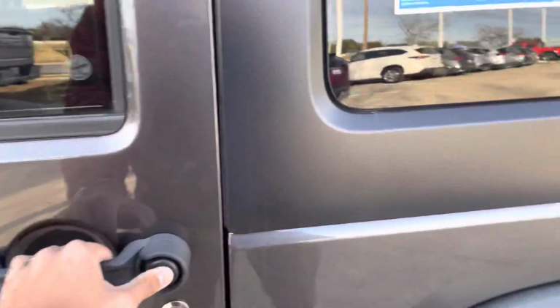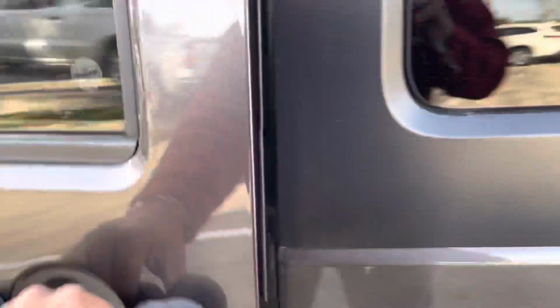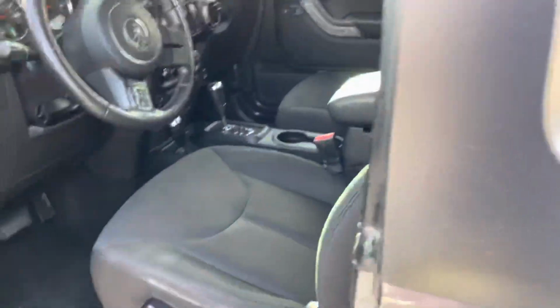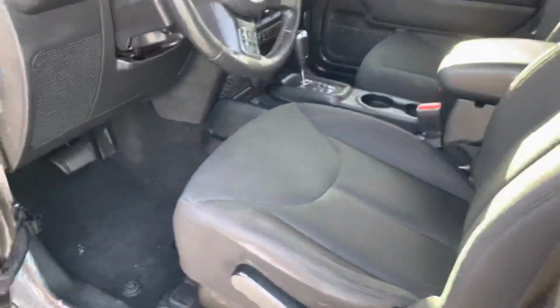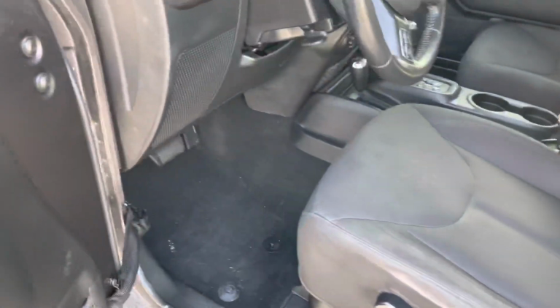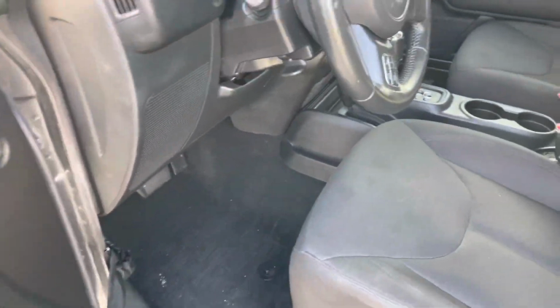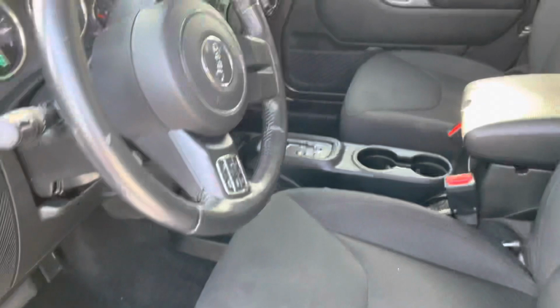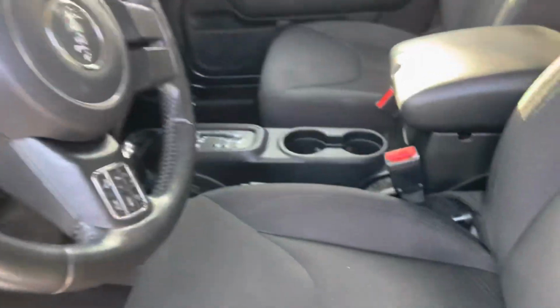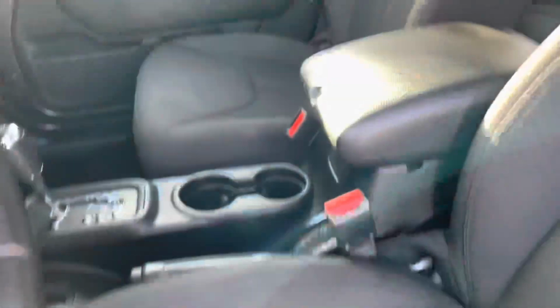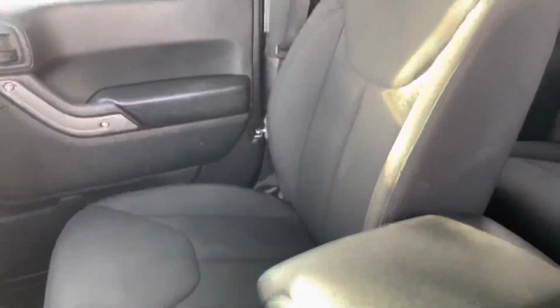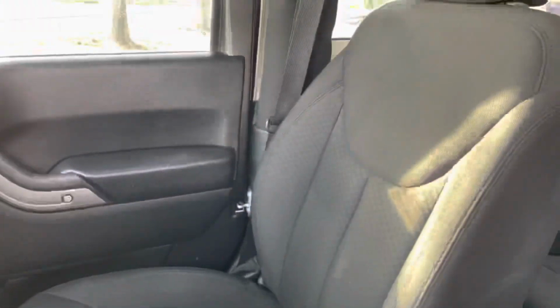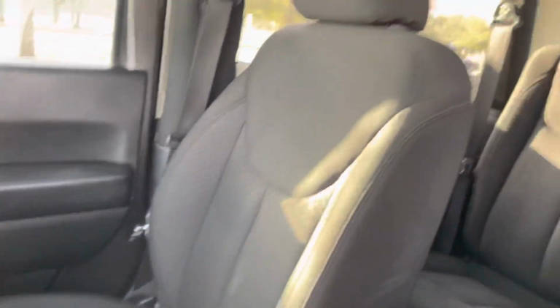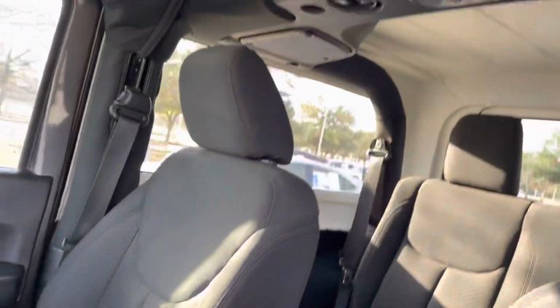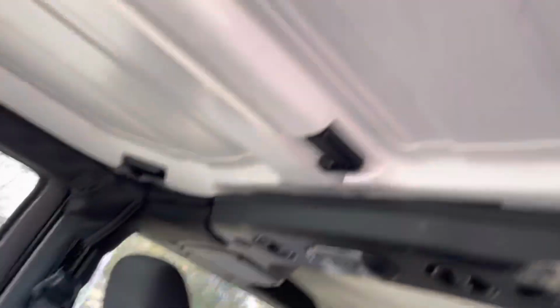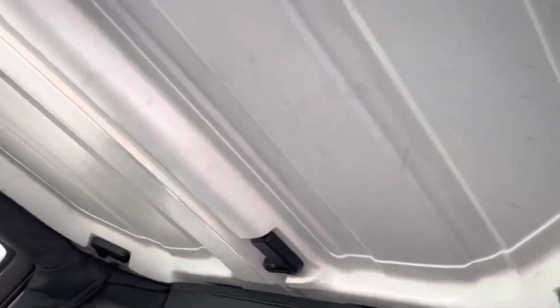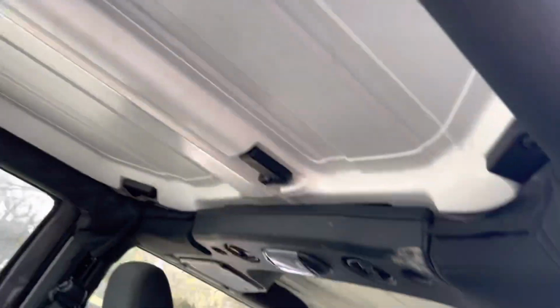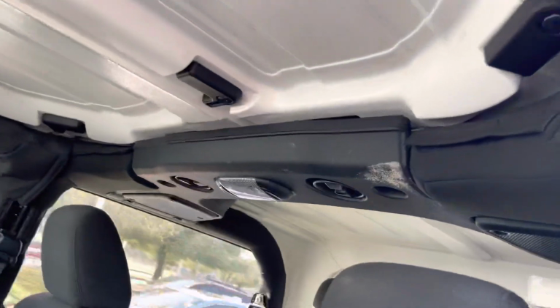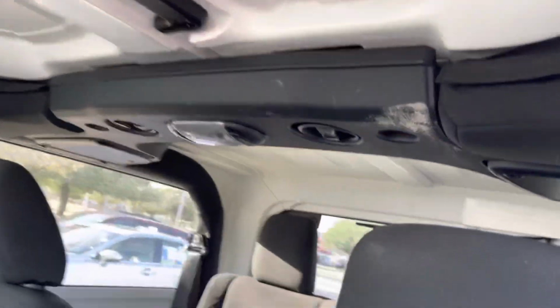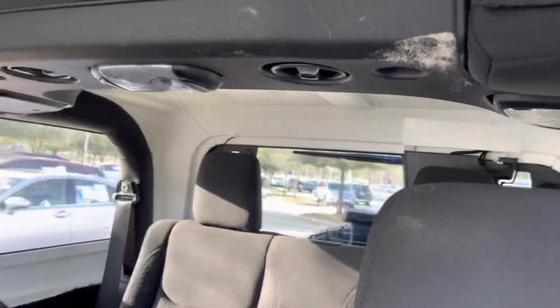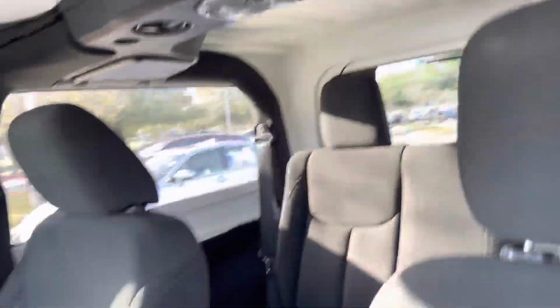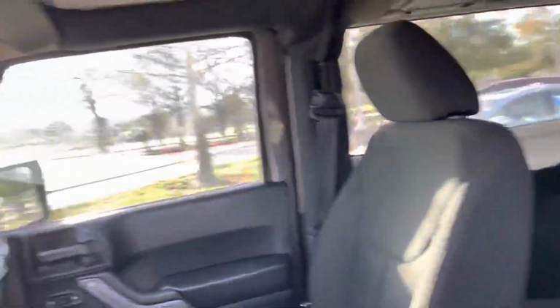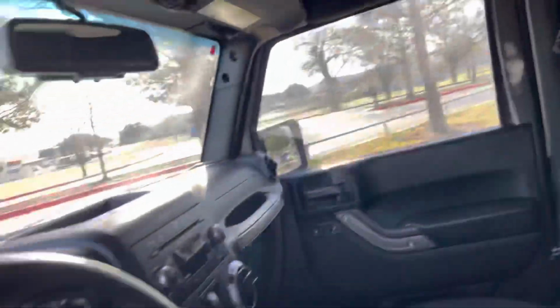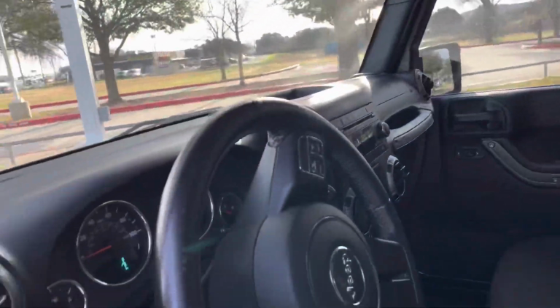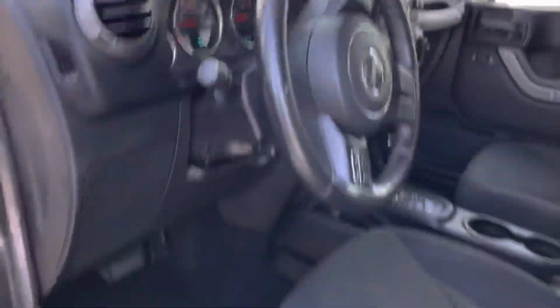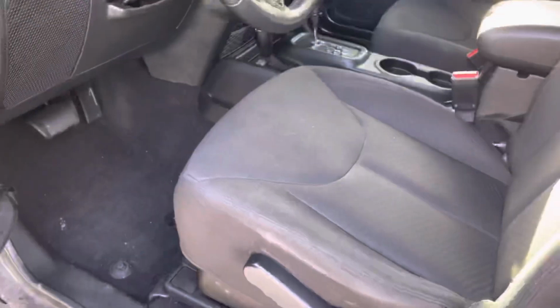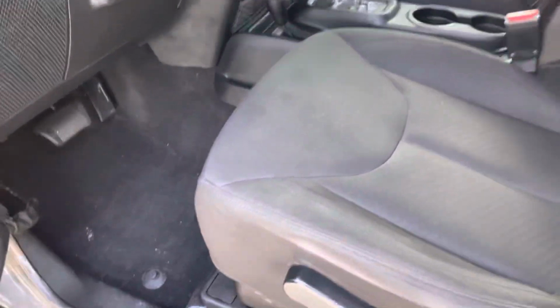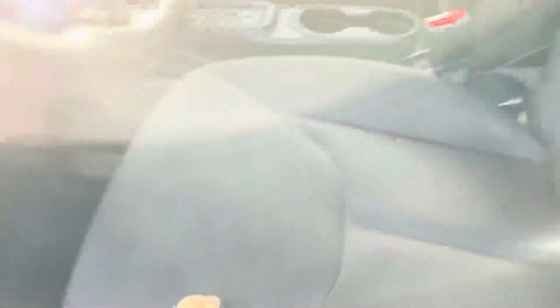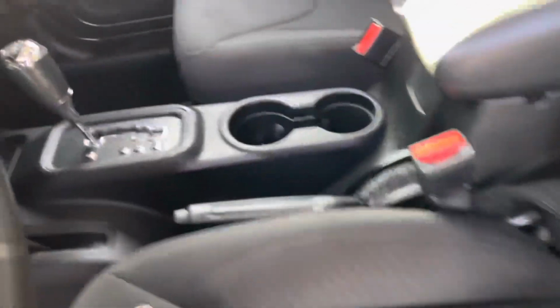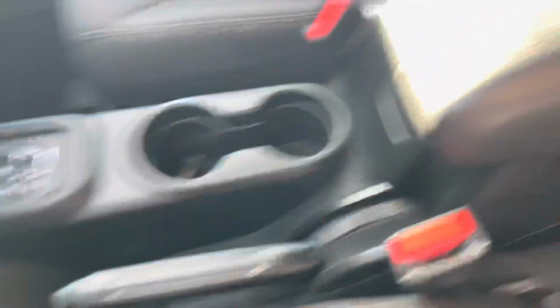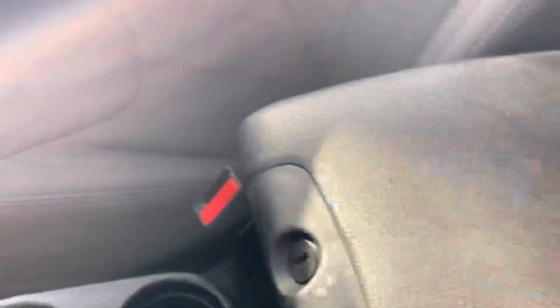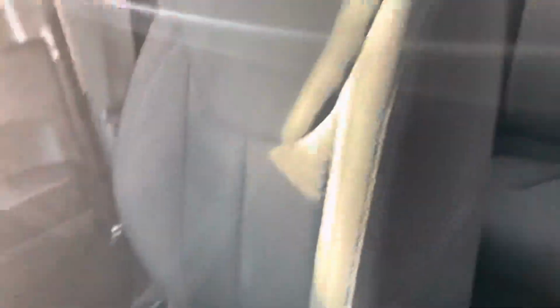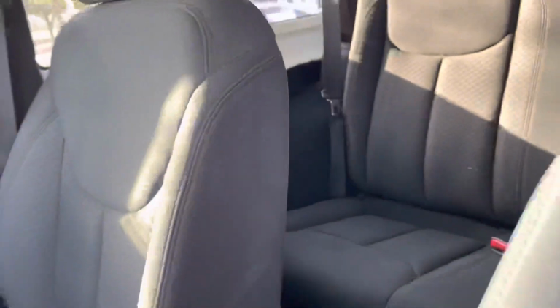You do have a very clean interior. Hard top. There are some all-weather mats in the back as well.